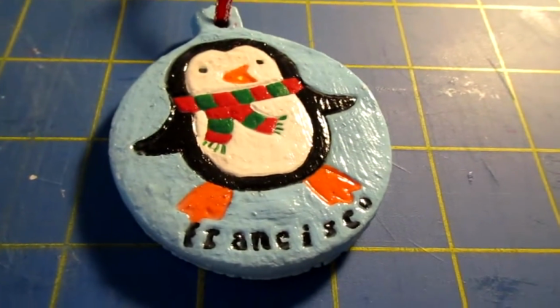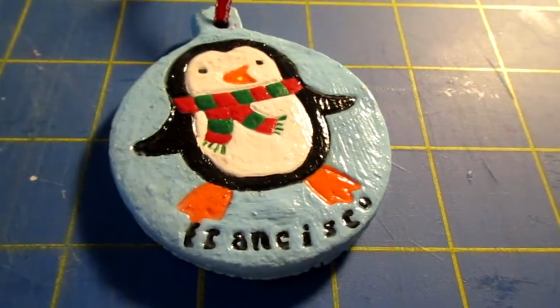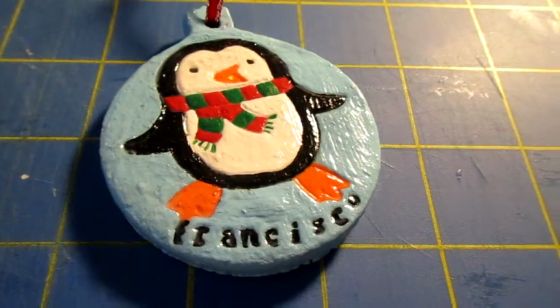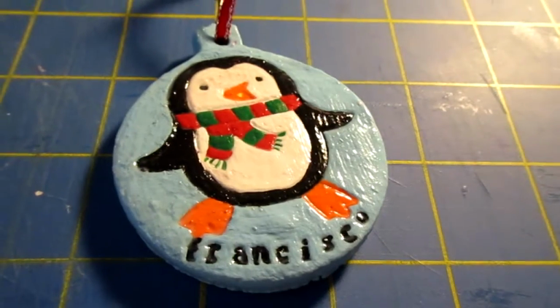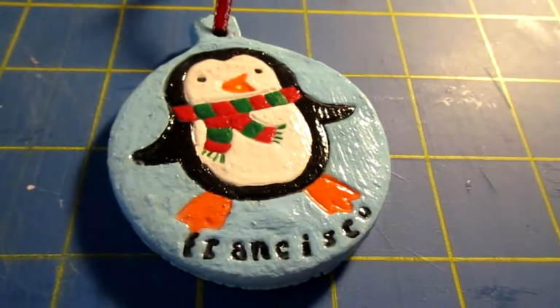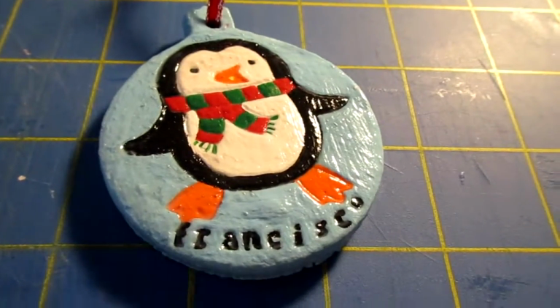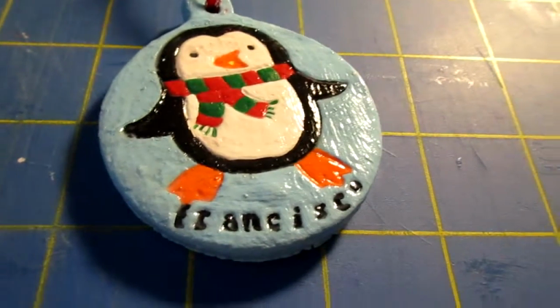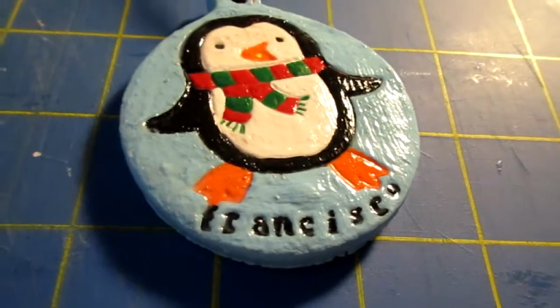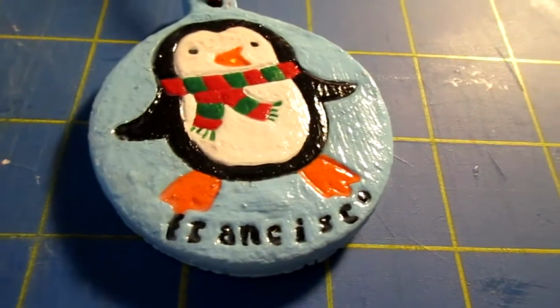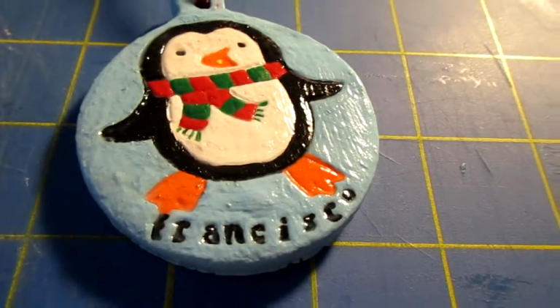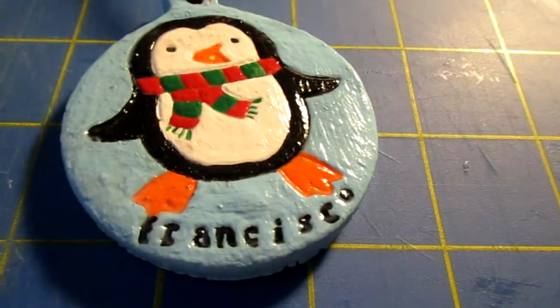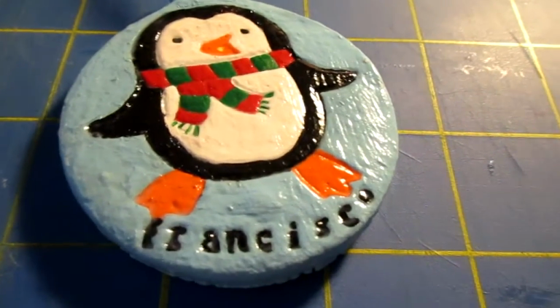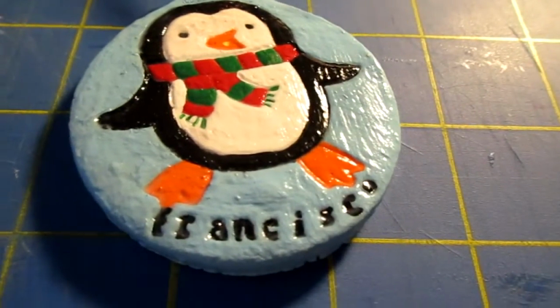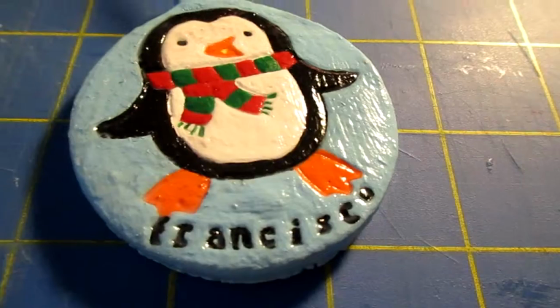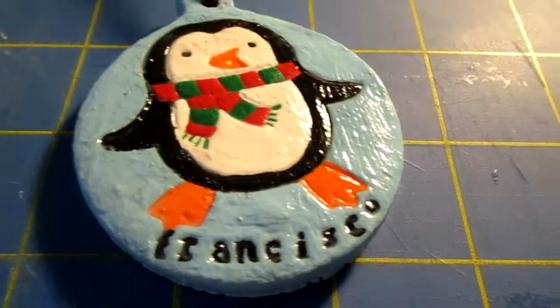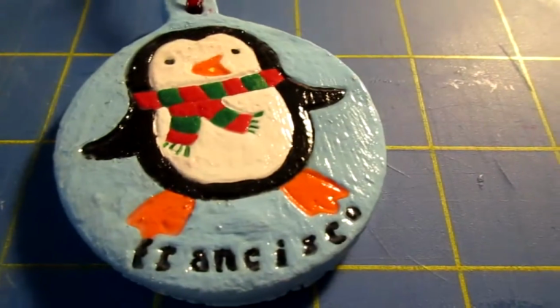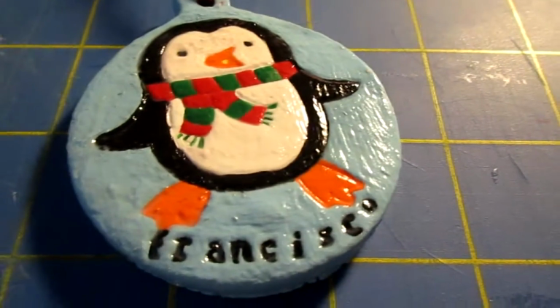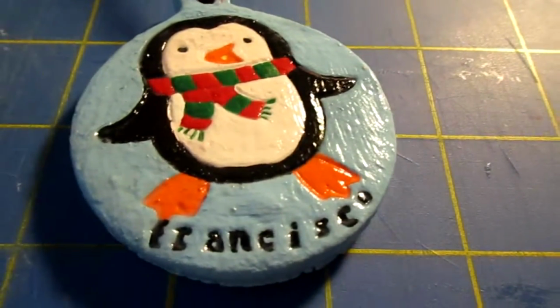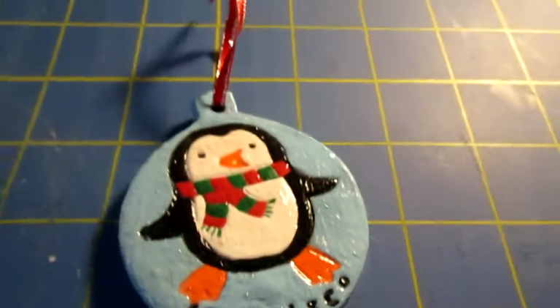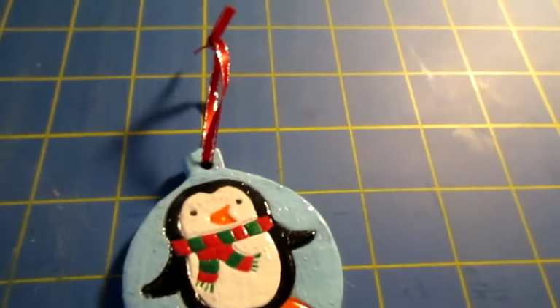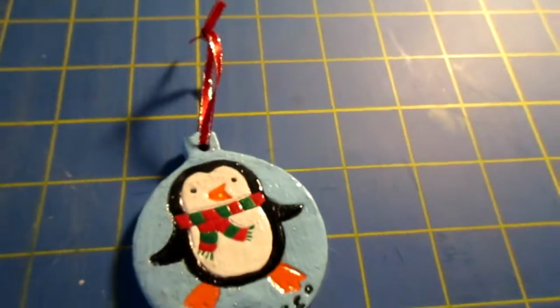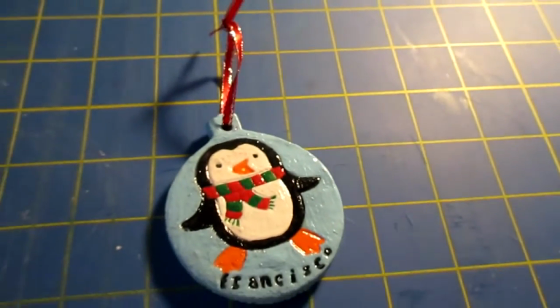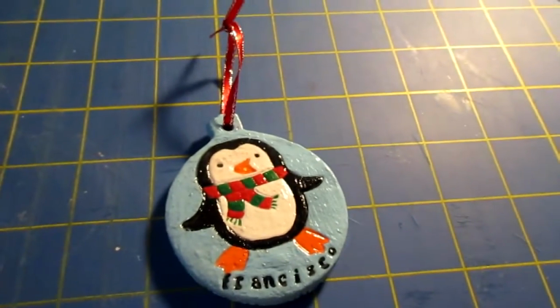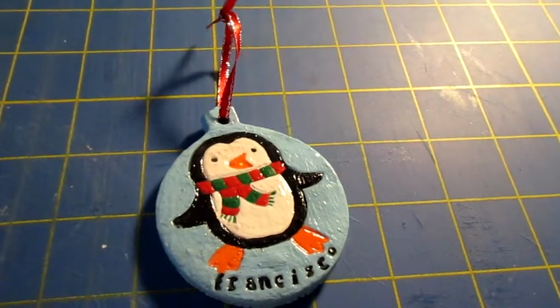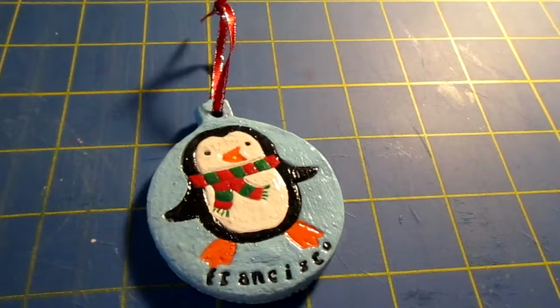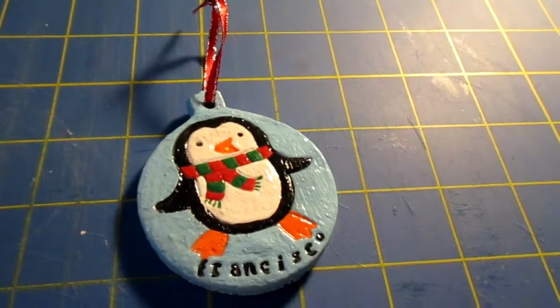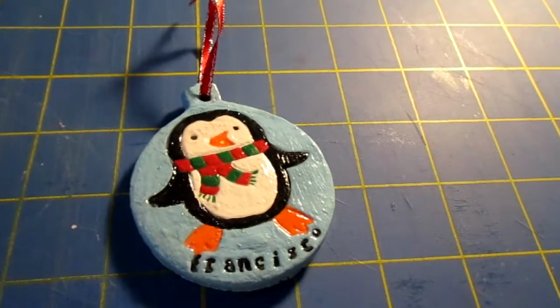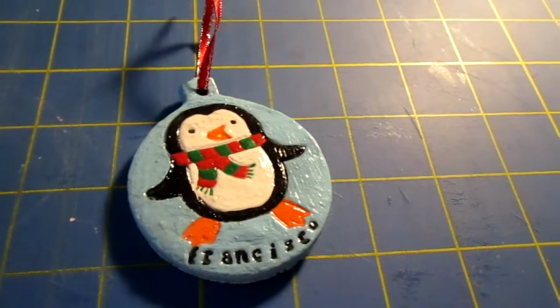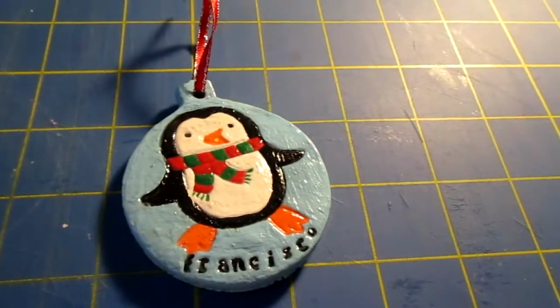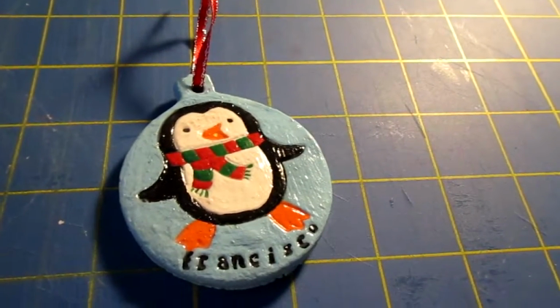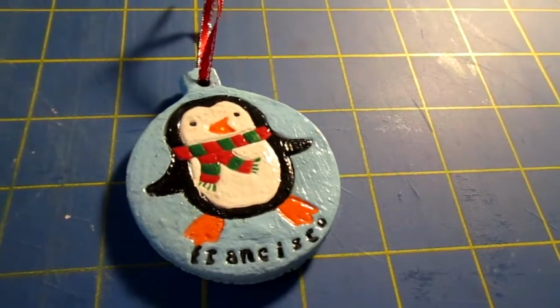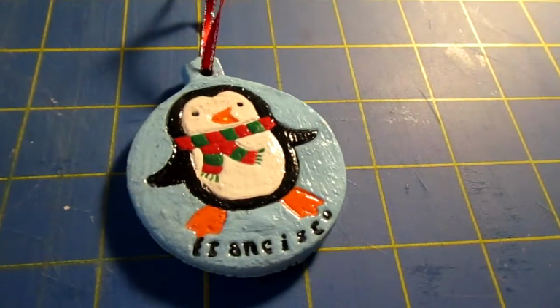I just want to show you this. I know it's like only one item, but I will have more to show you soon. I just got to paint them and get them done. But here it is. And I have to wrap this up today.